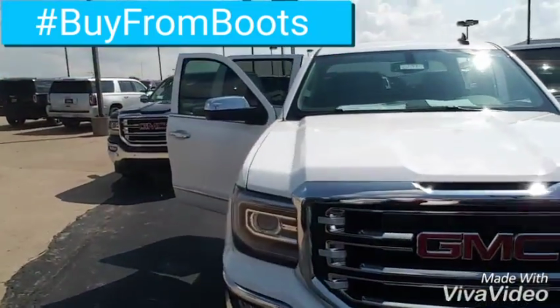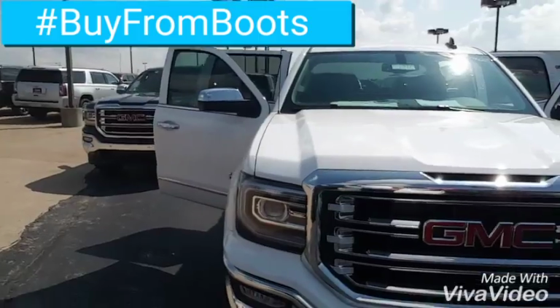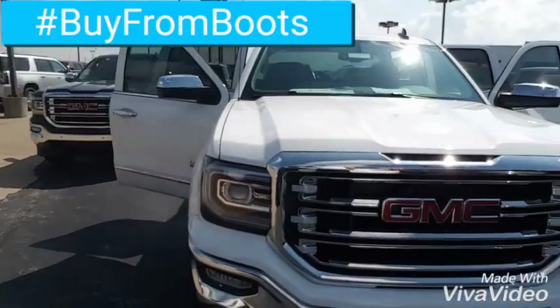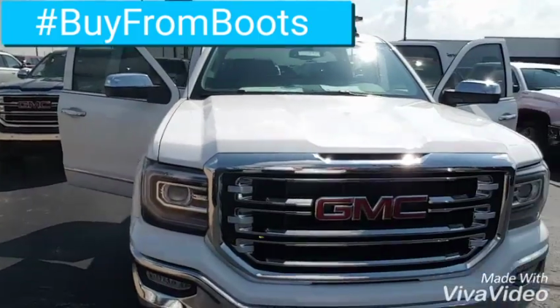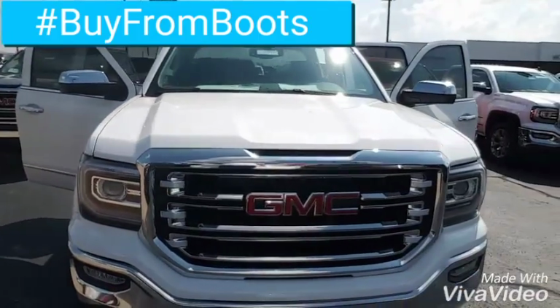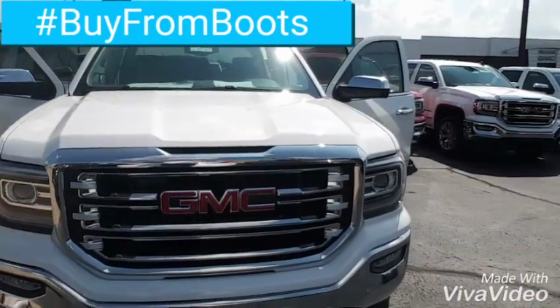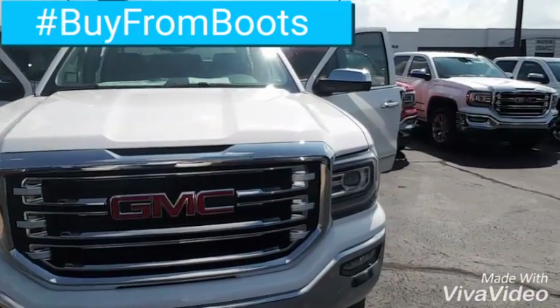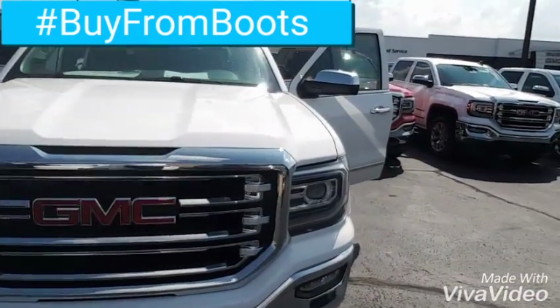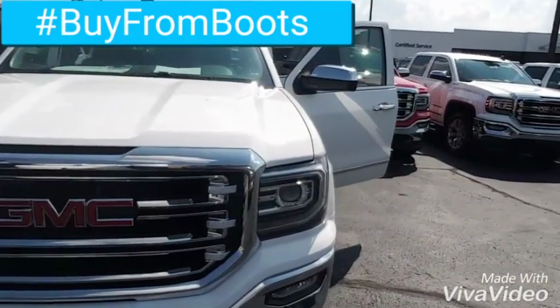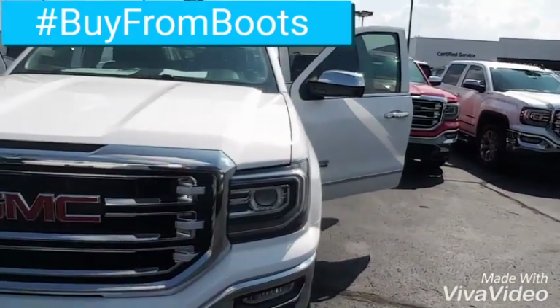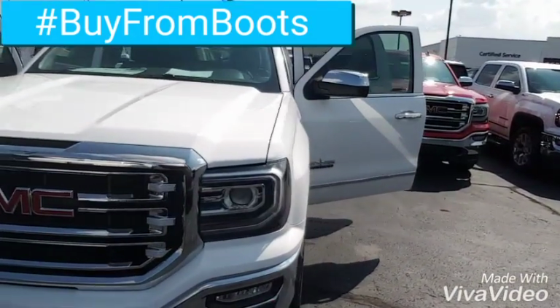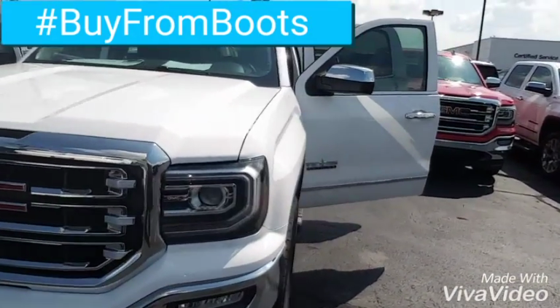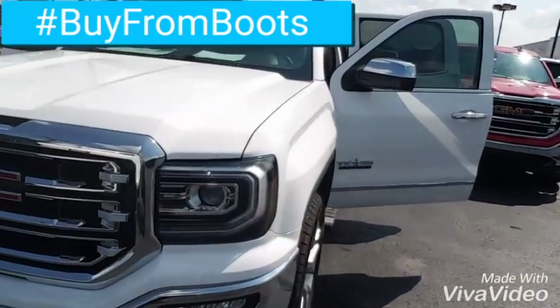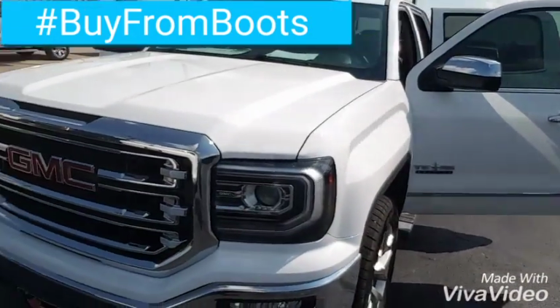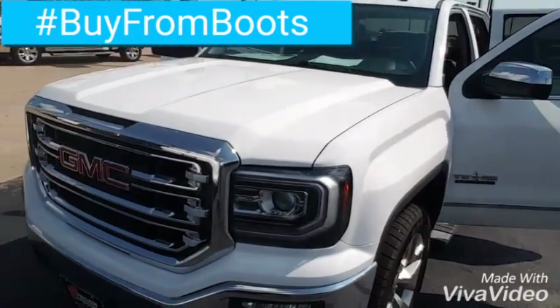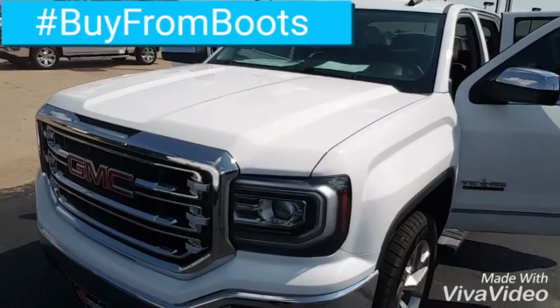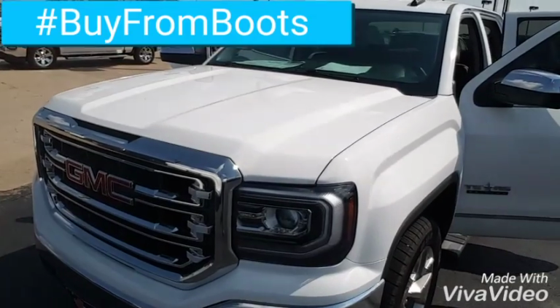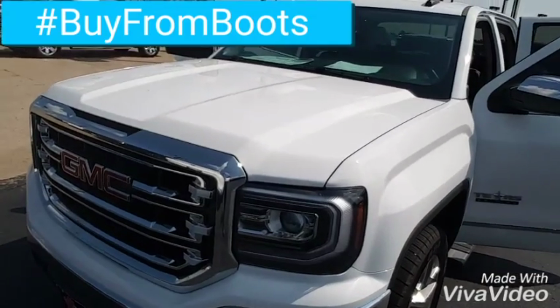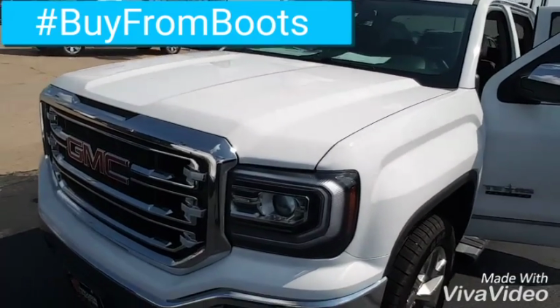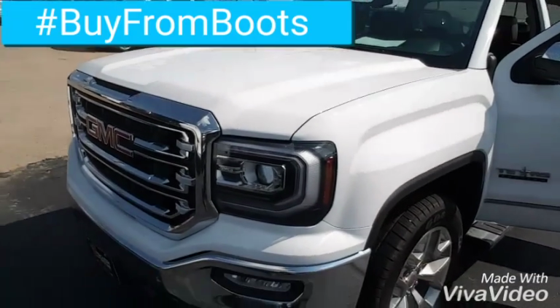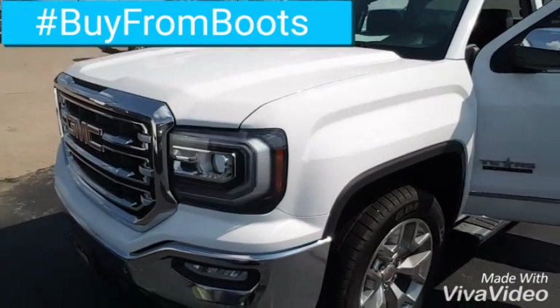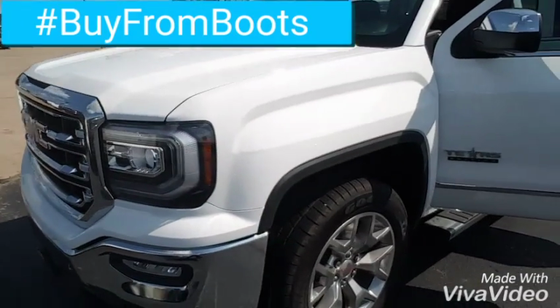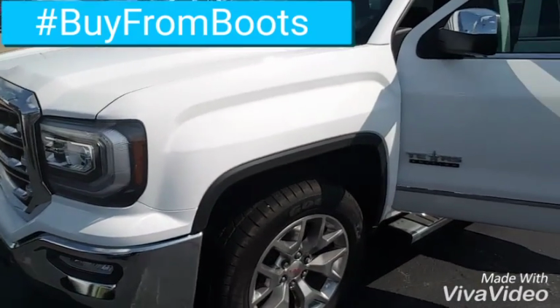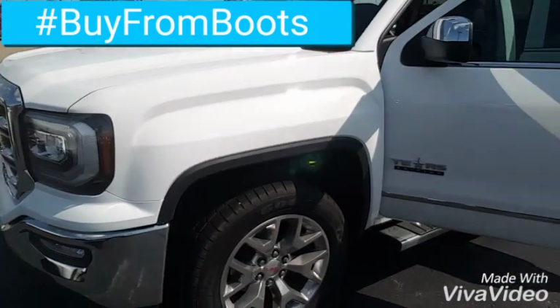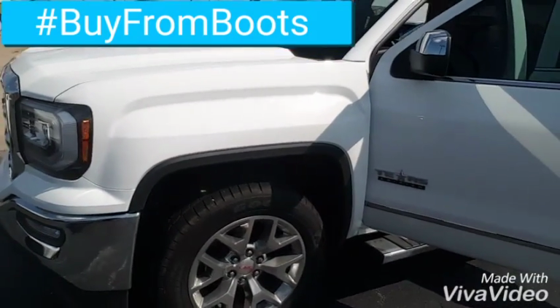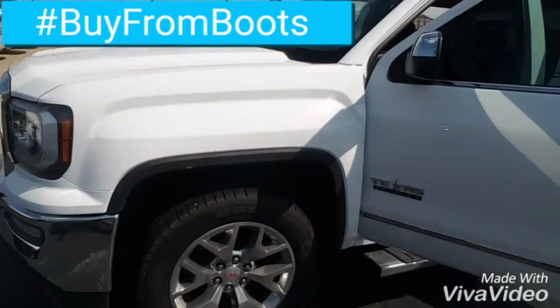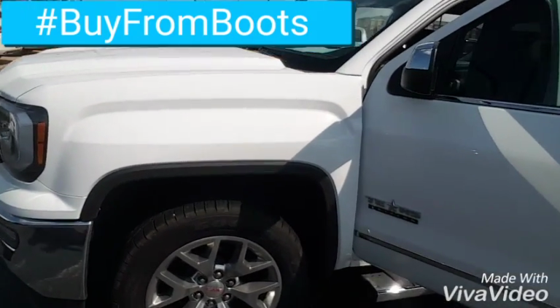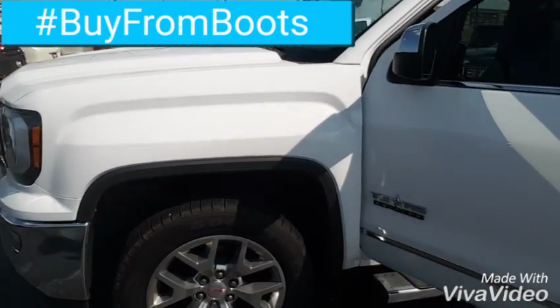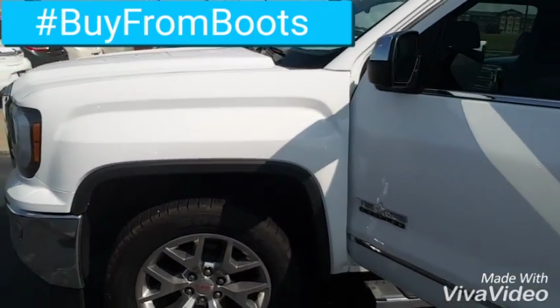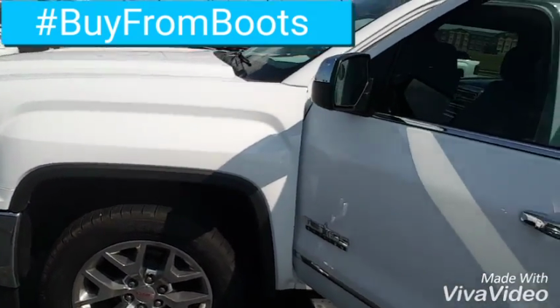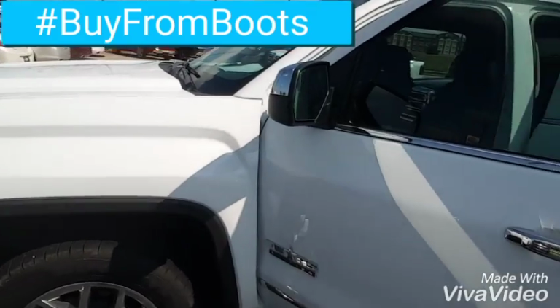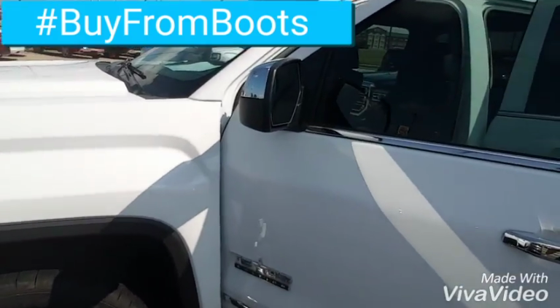Front fog lamps, front license plate bracket, projector headlamps. Those wheels will be switching off of it for you.